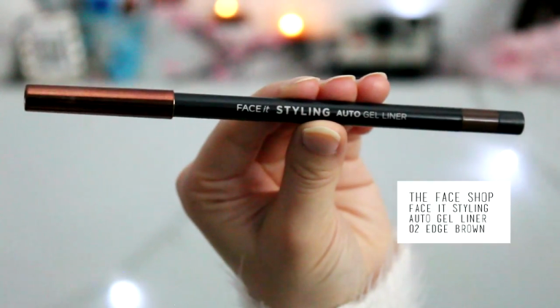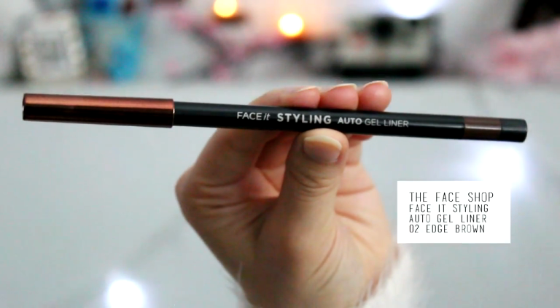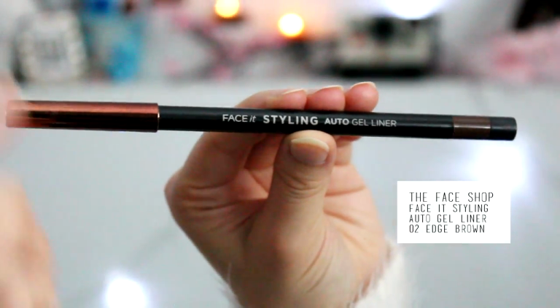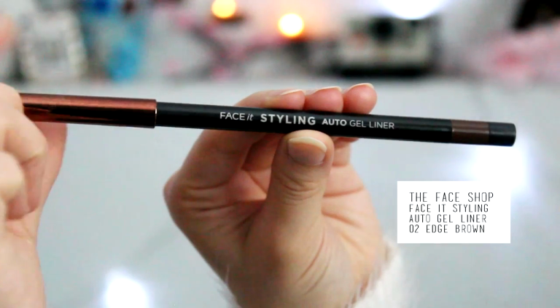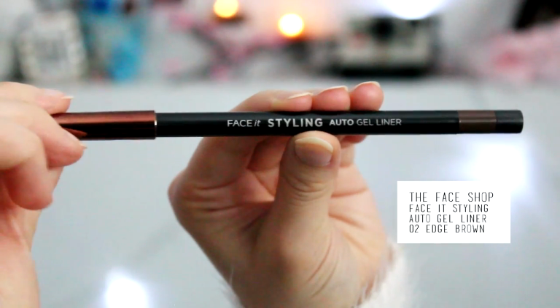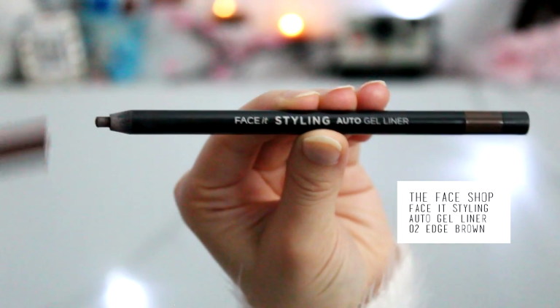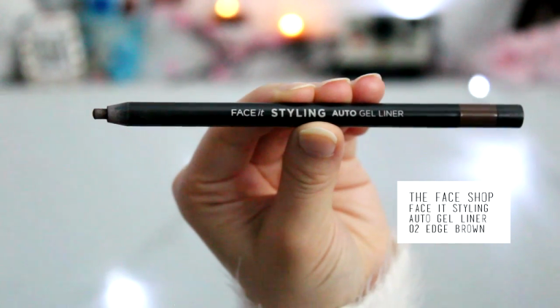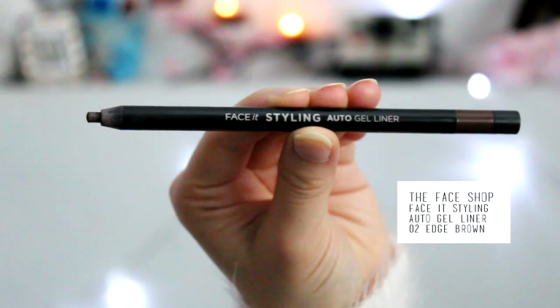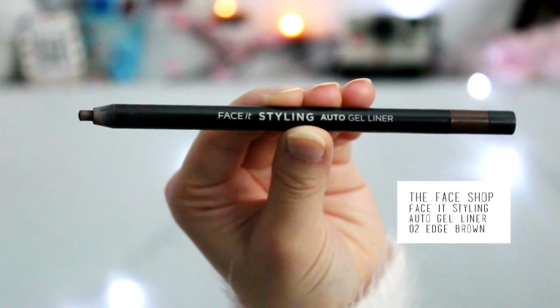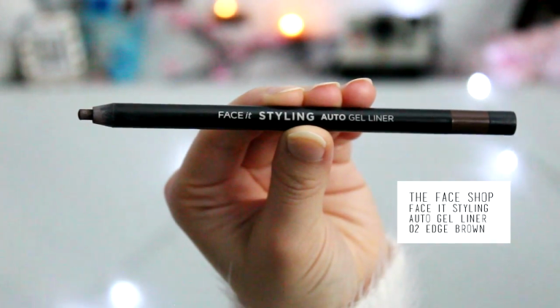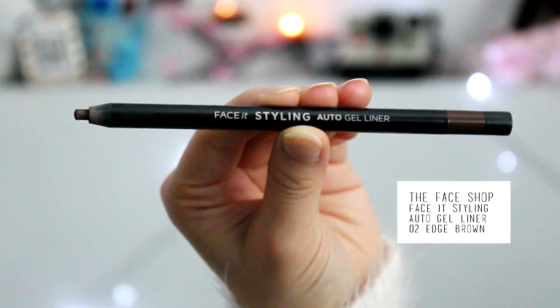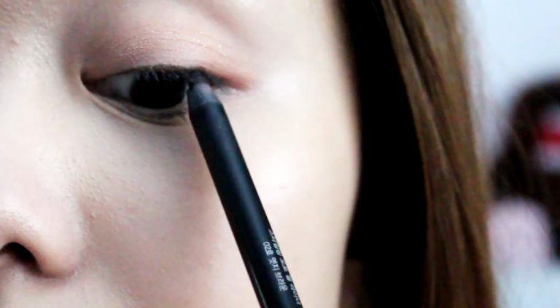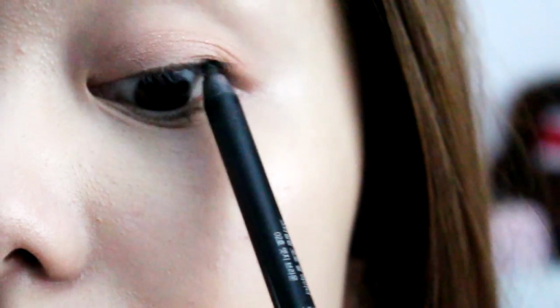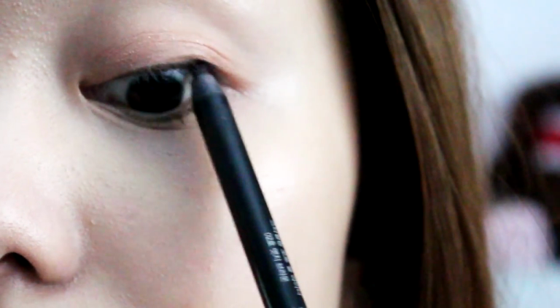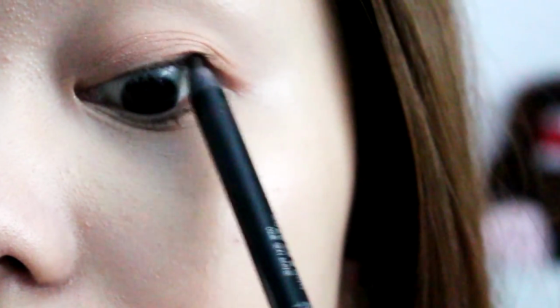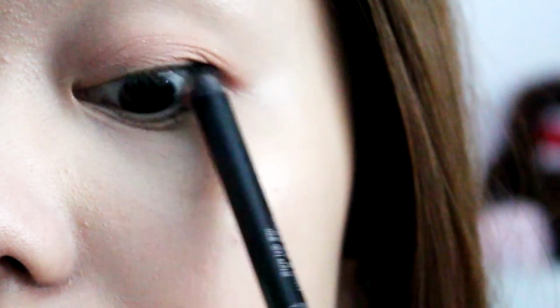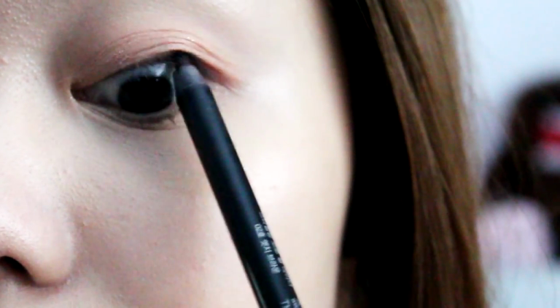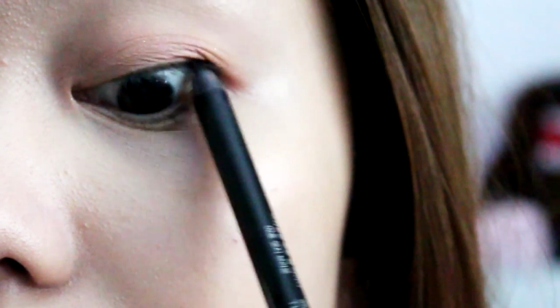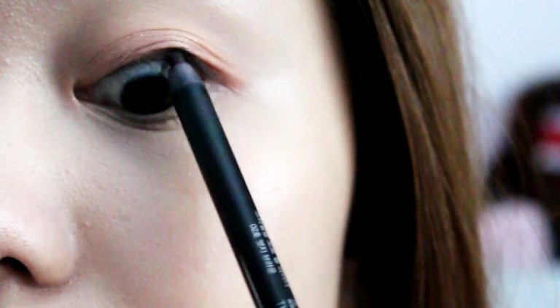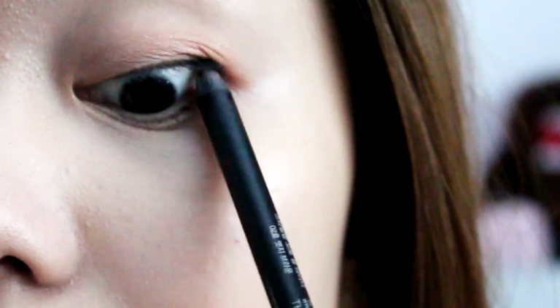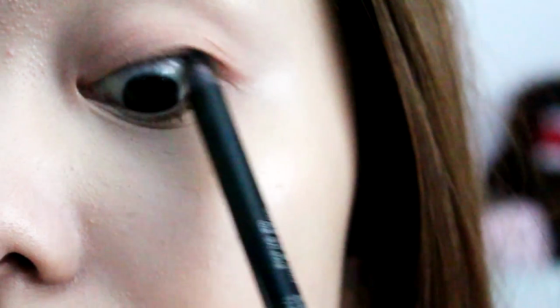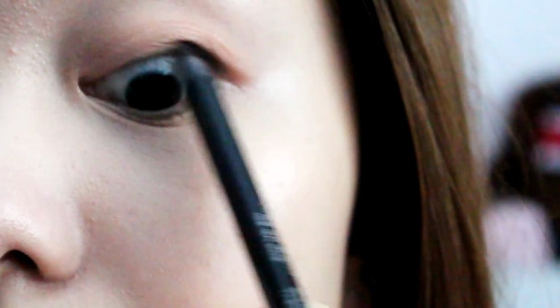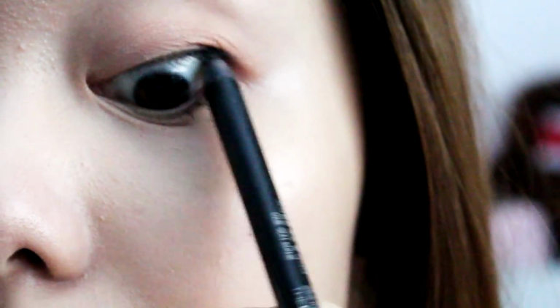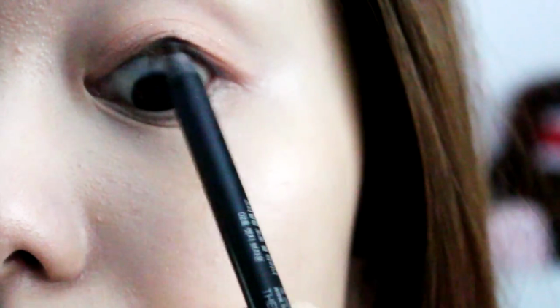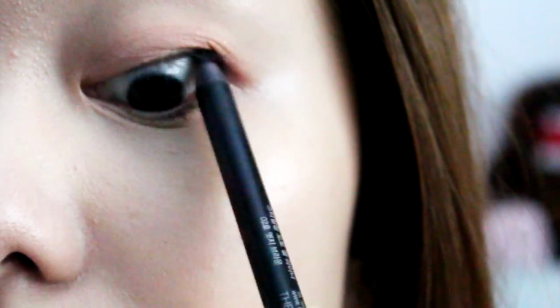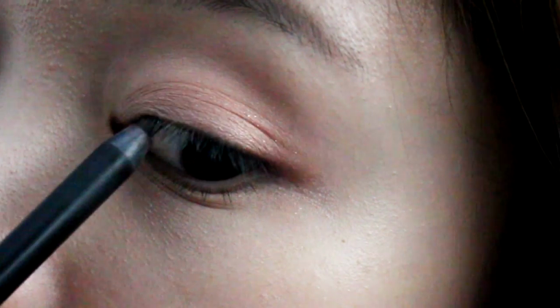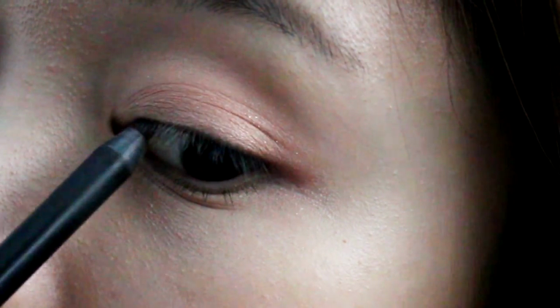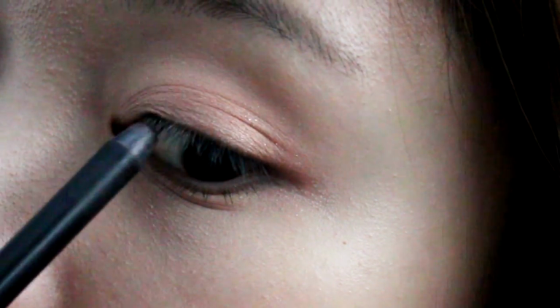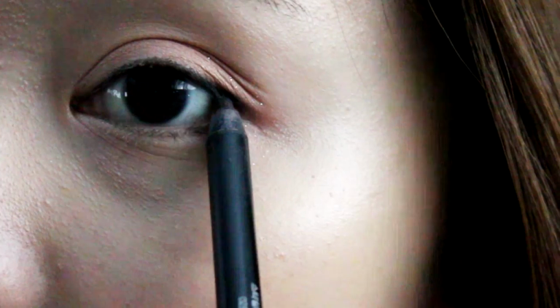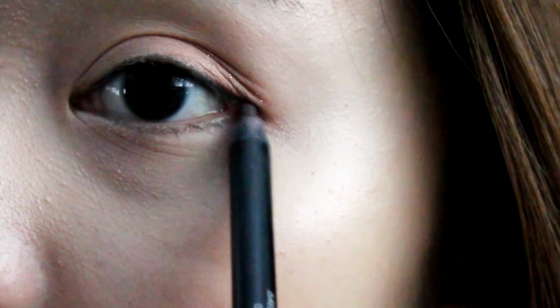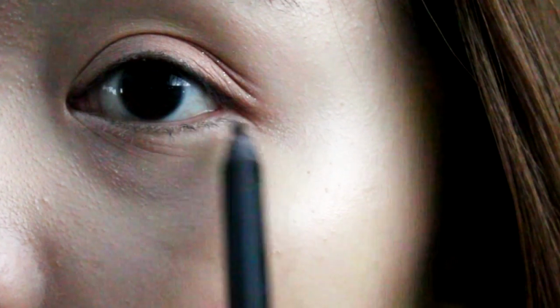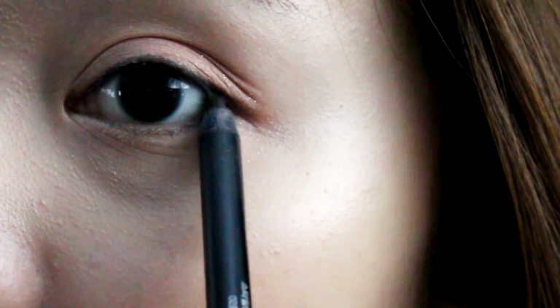Taking this brown eyeliner pencil from the Face Shop, we're just going to be lining our waterline, and what you want to do at the end is extend your eyelid just a little bit.